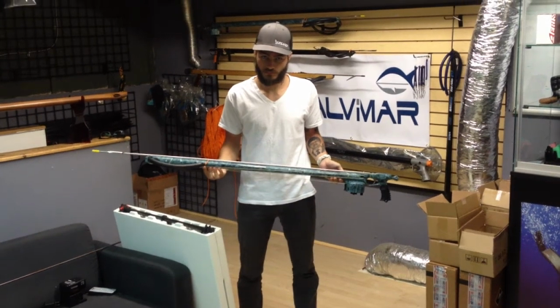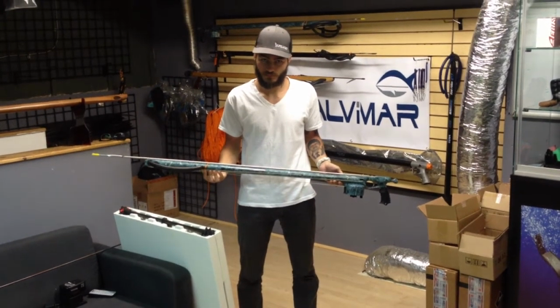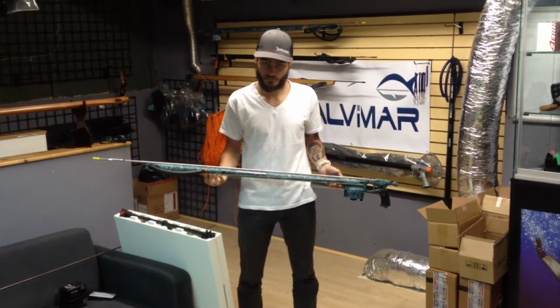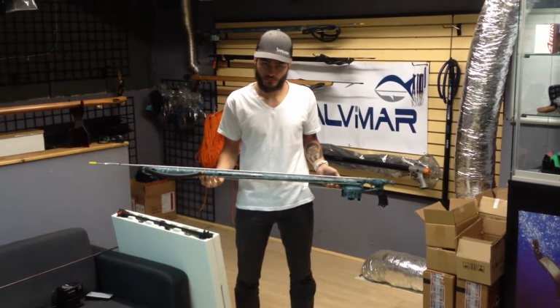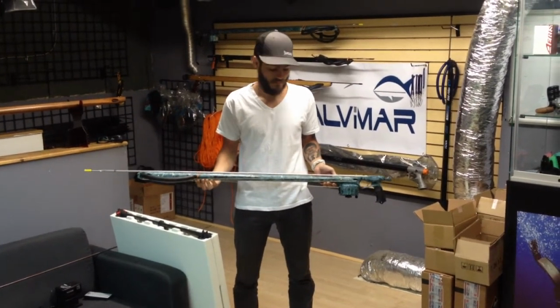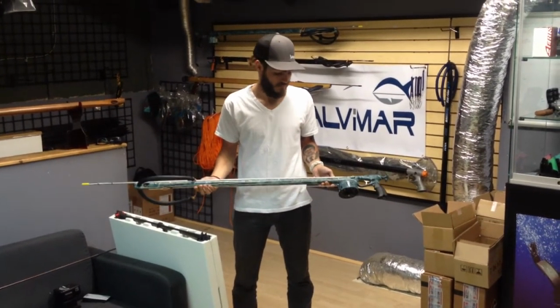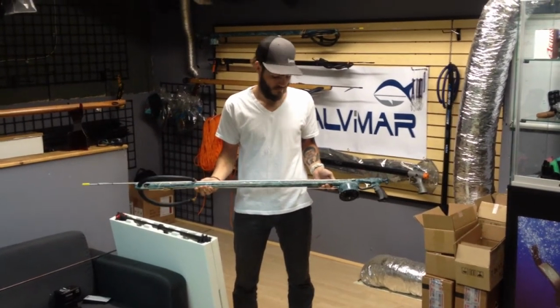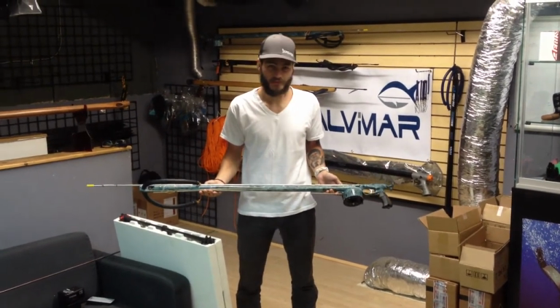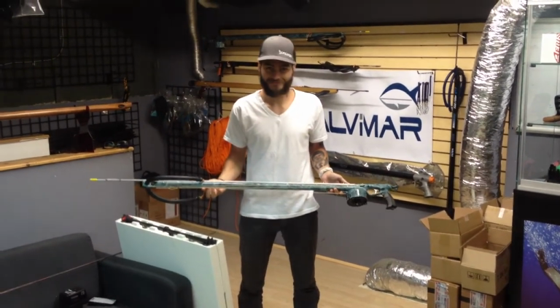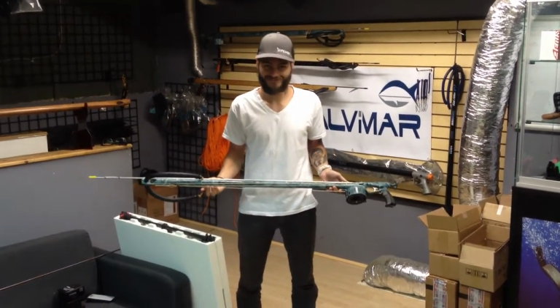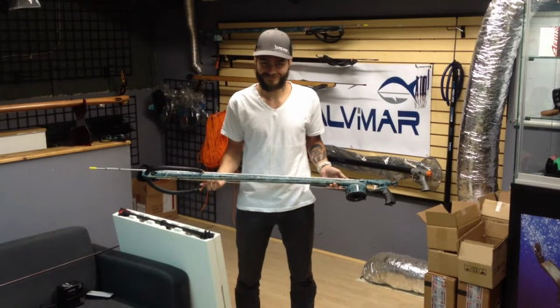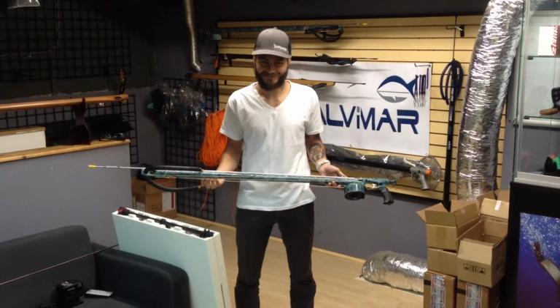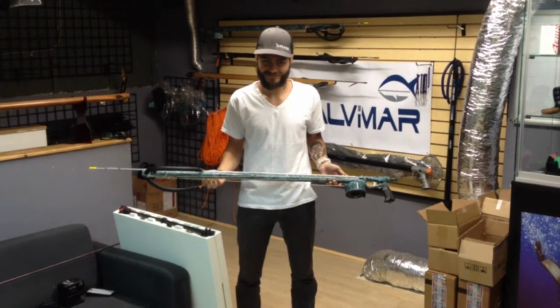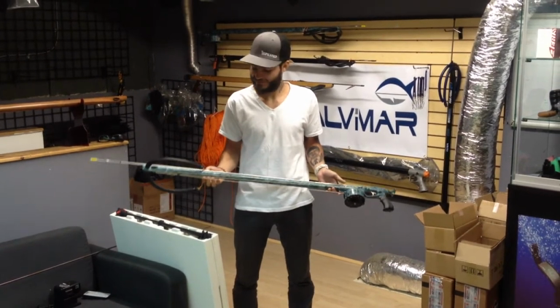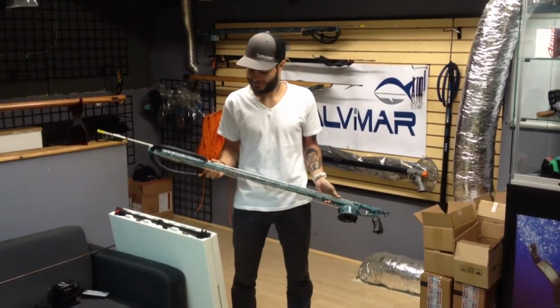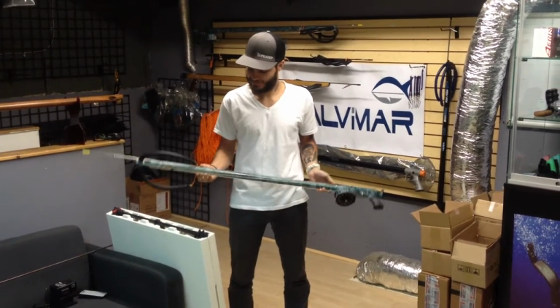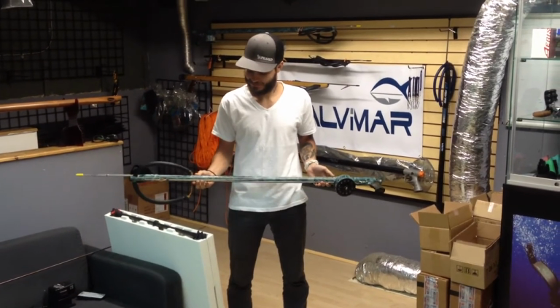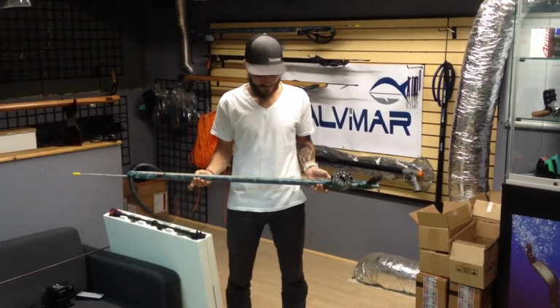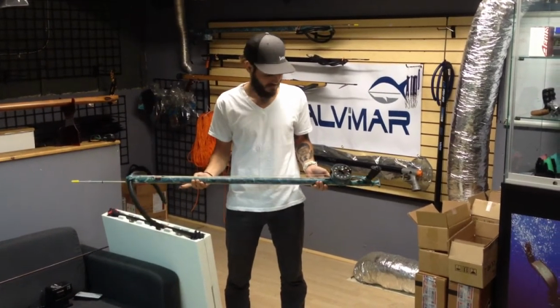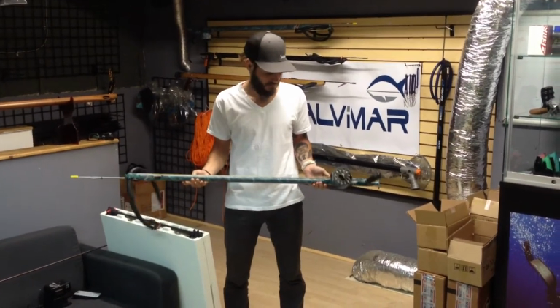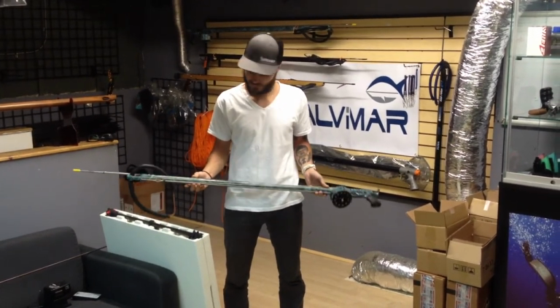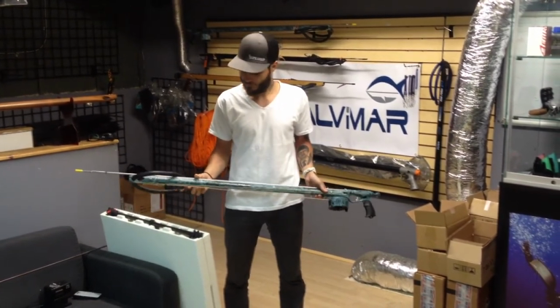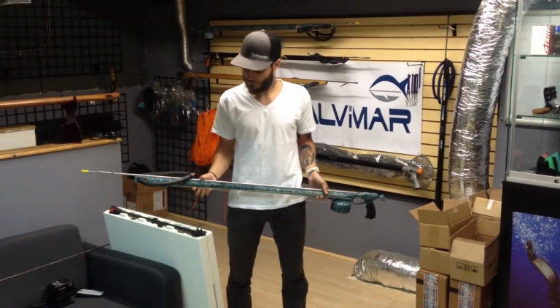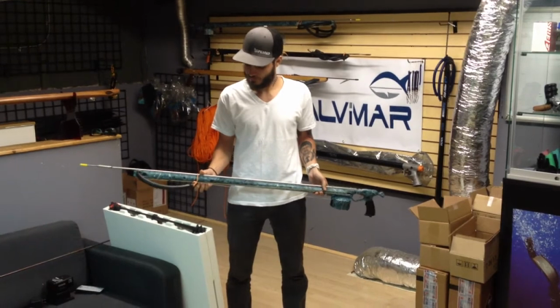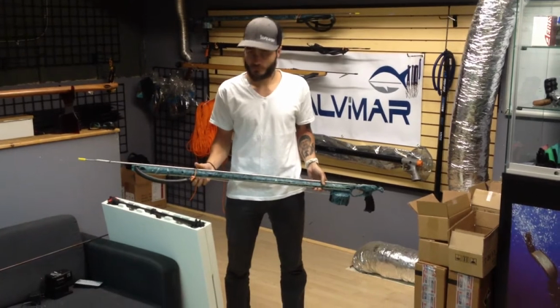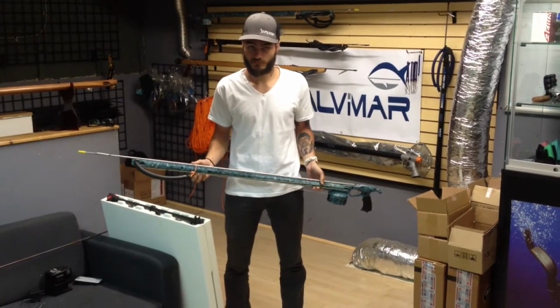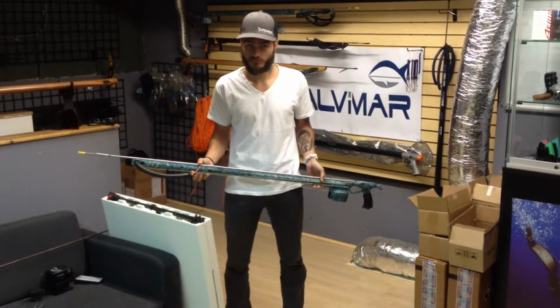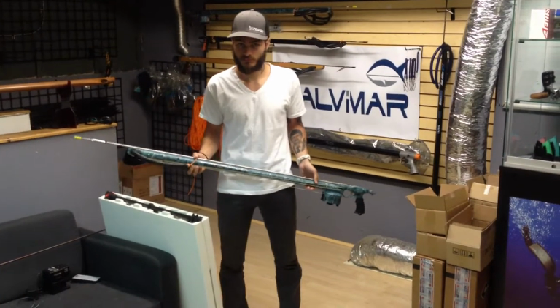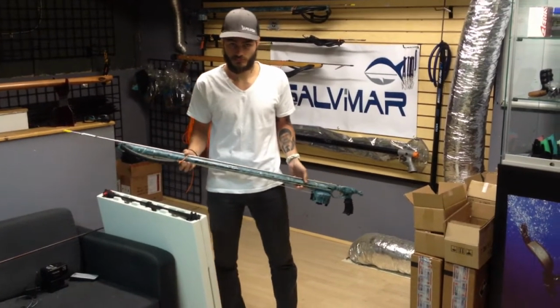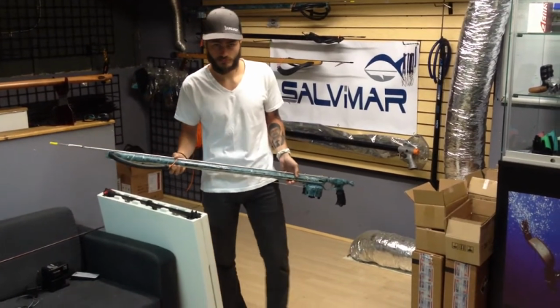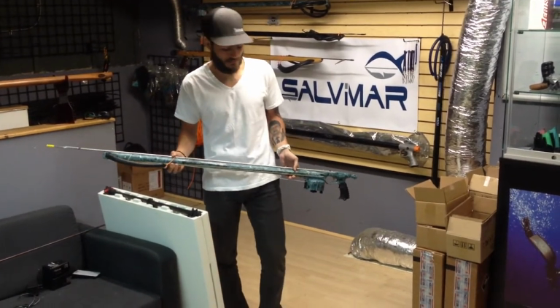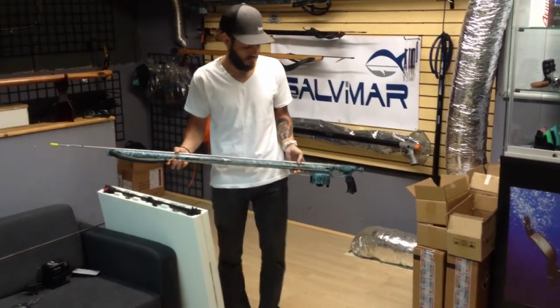All right guys, welcome to Nautilus. JD, what's up? JD's going to be our little show-off here, showing off the new Jack Bueno Smart Camo Spear Gun.